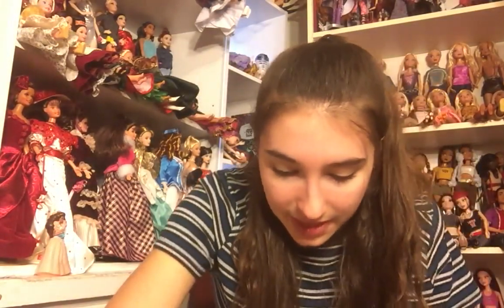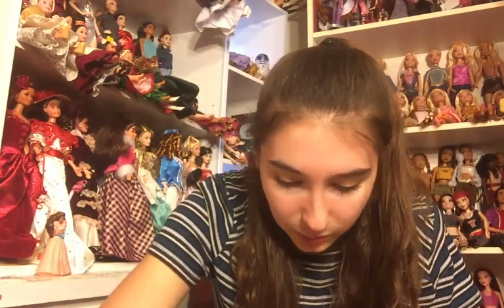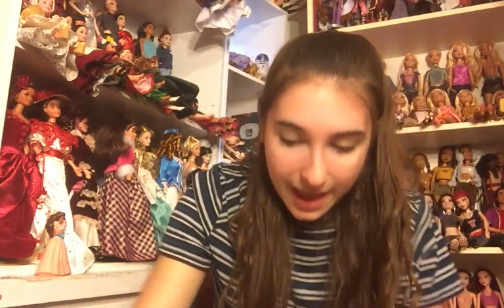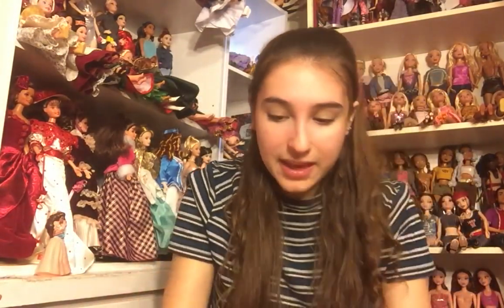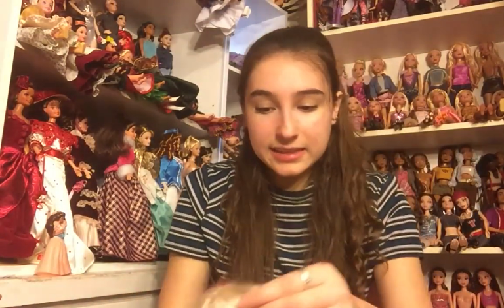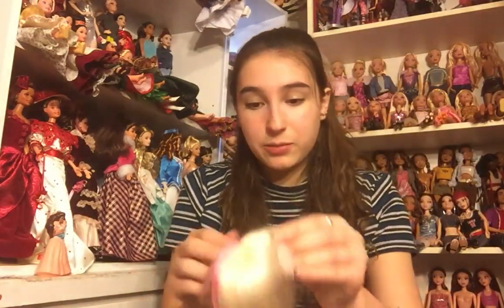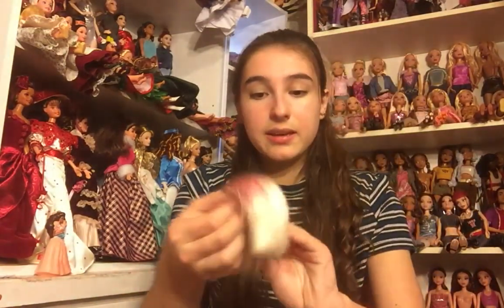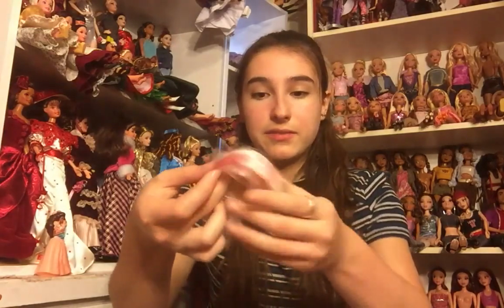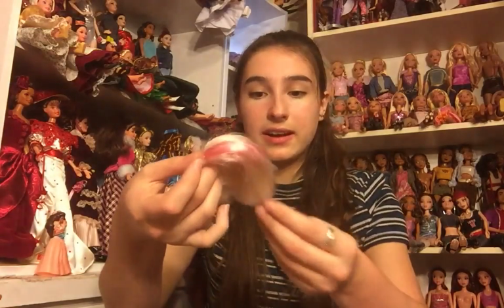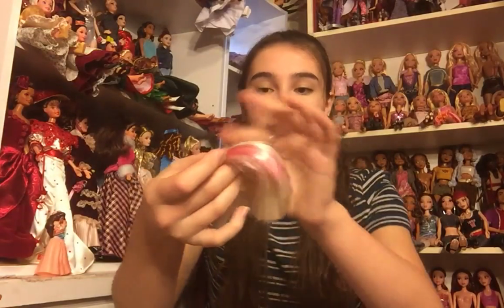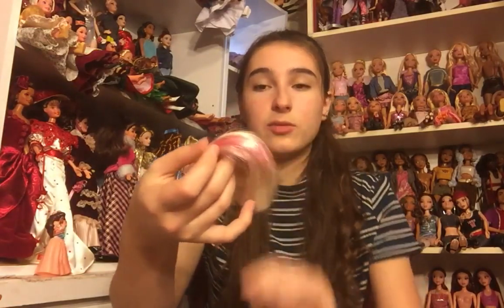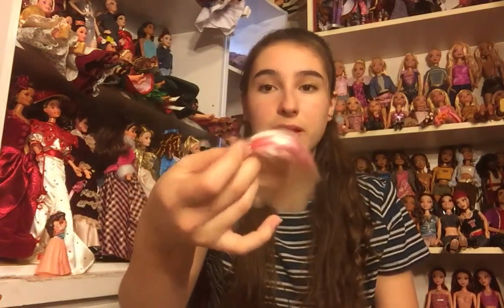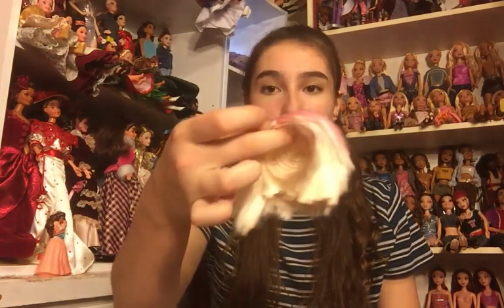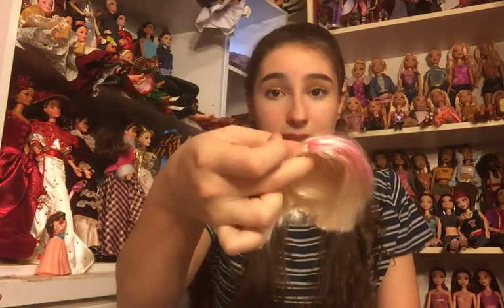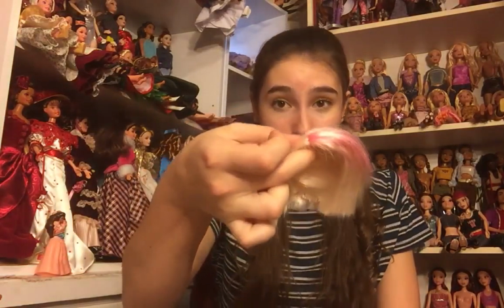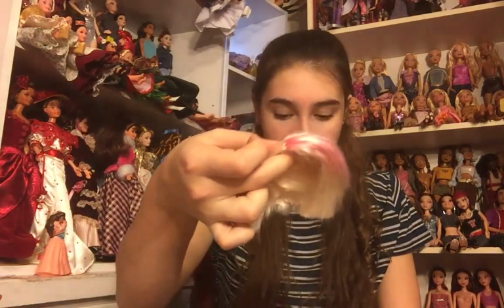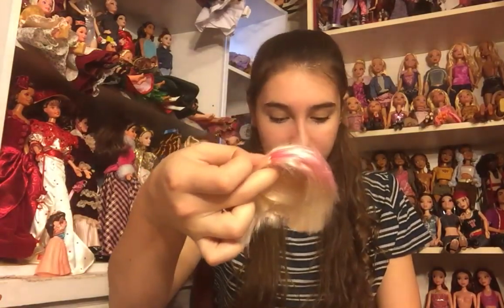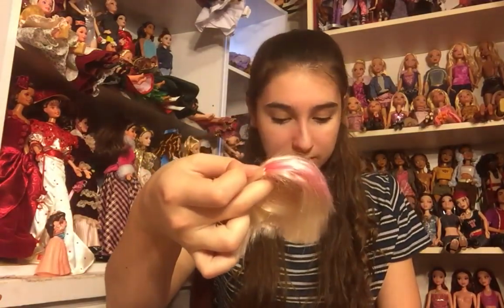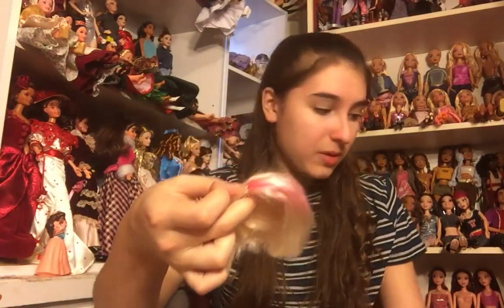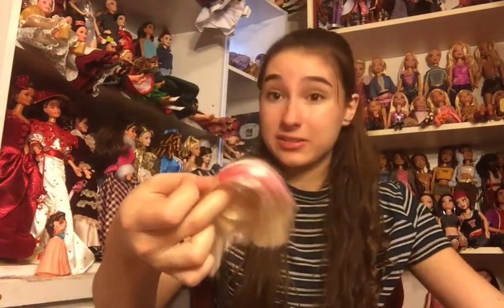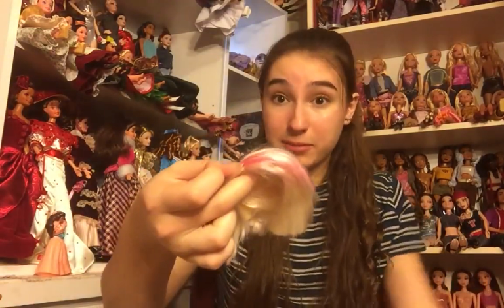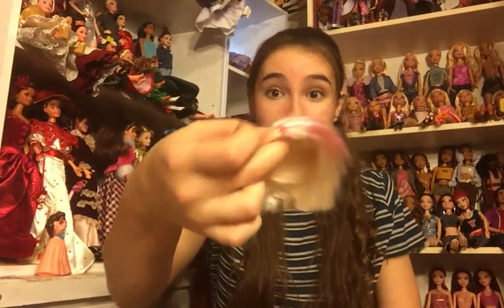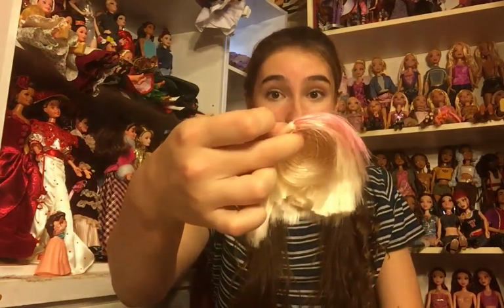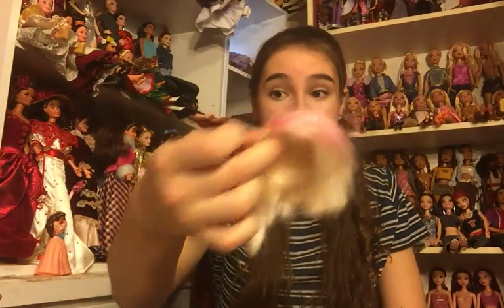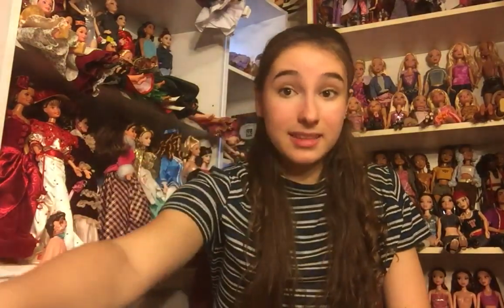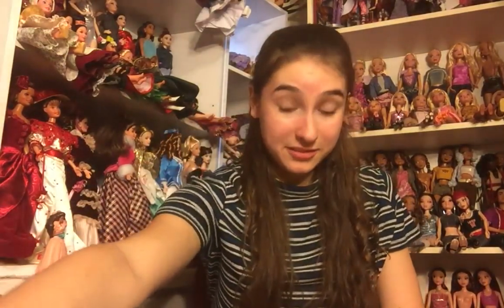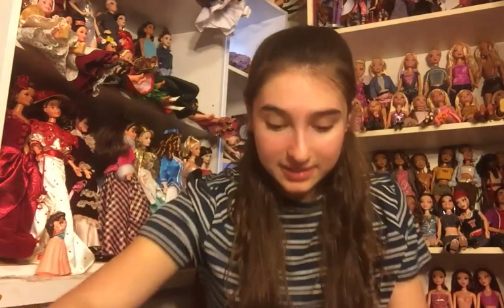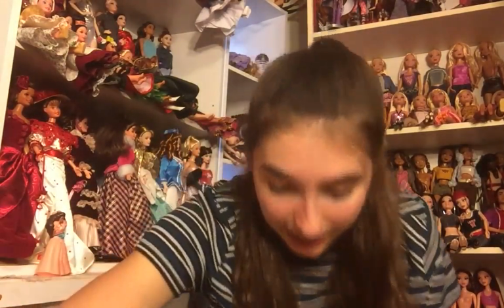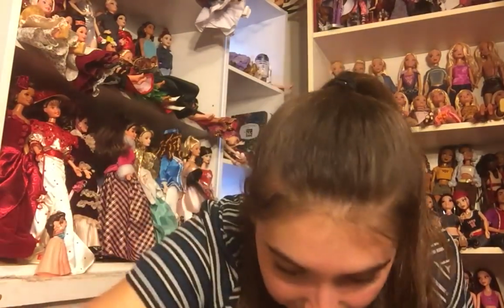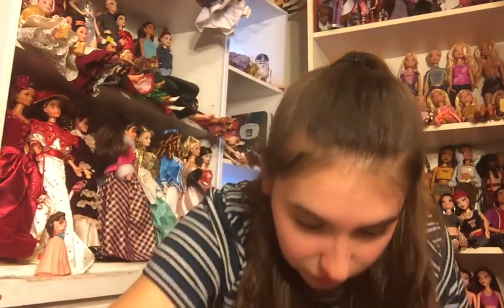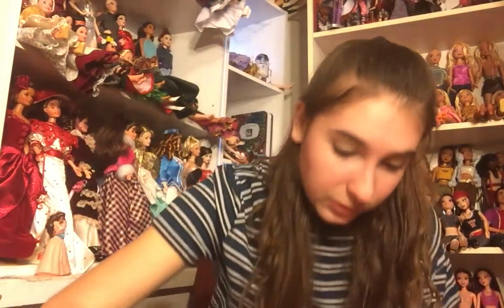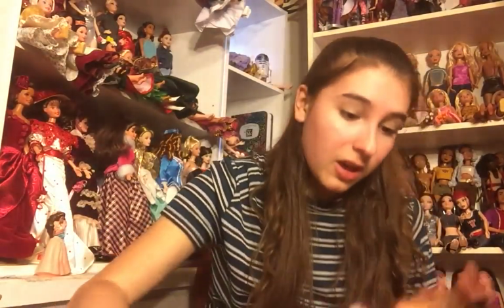And then we have a Liv wig — very exciting. I think this one has been cut but it looks like I'm going to be able to style it, so that is absolutely okay. I can definitely use more Liv wigs.